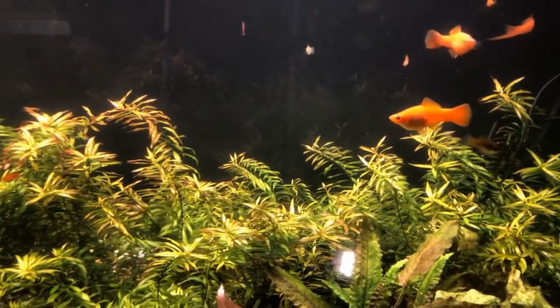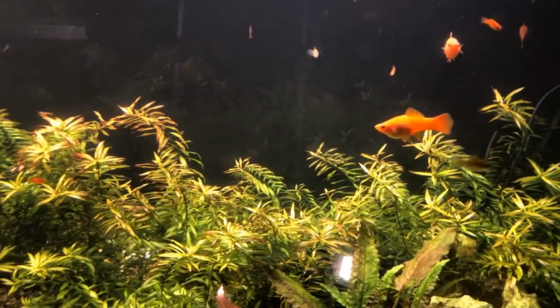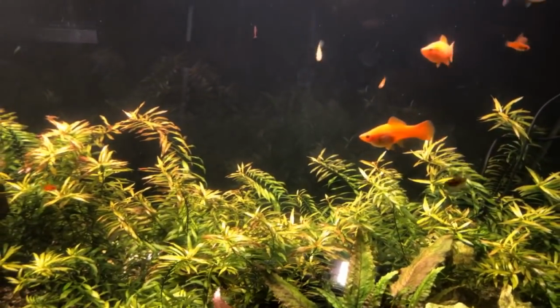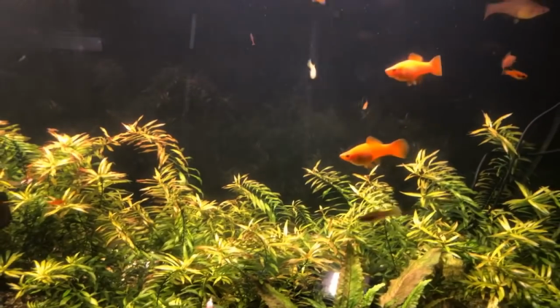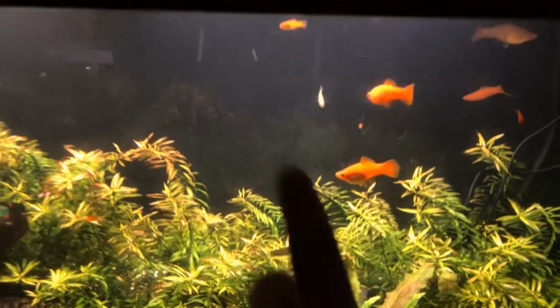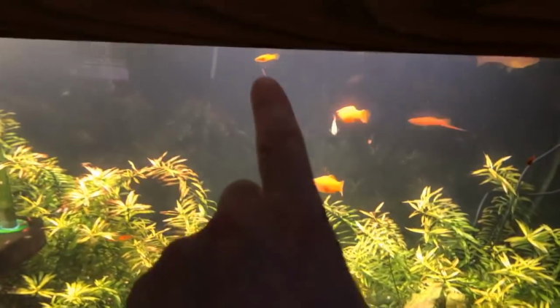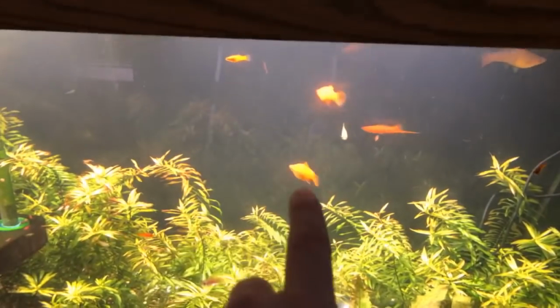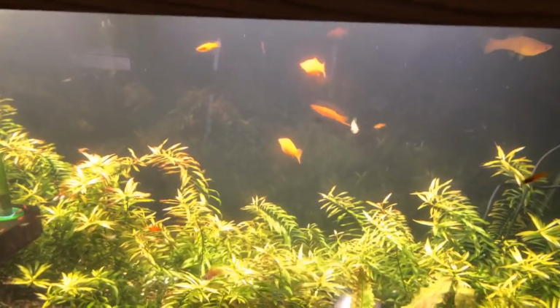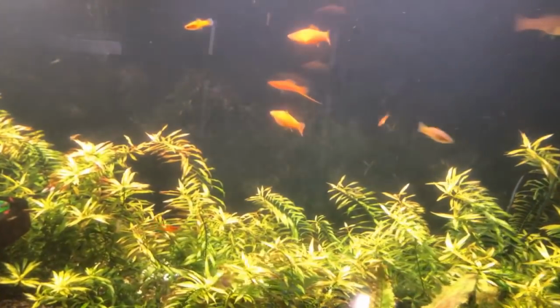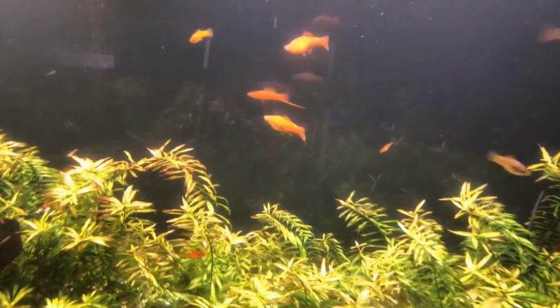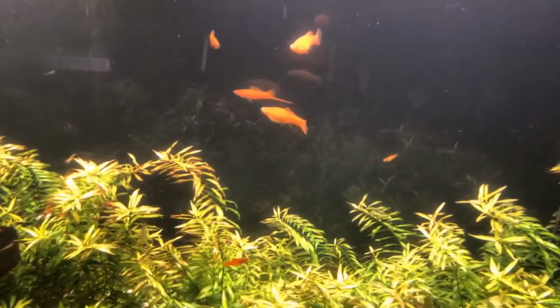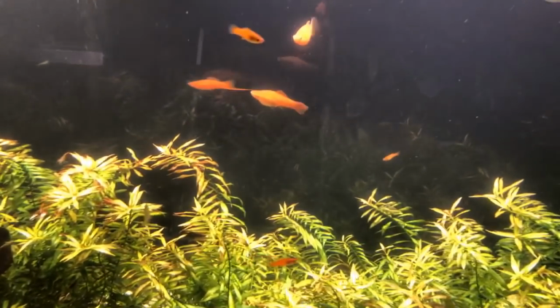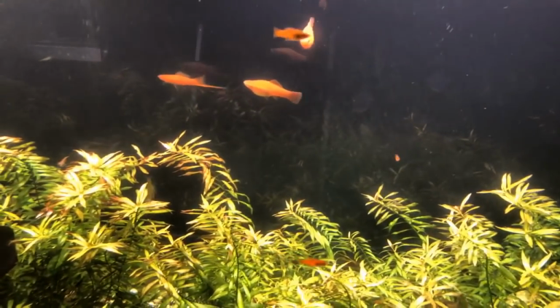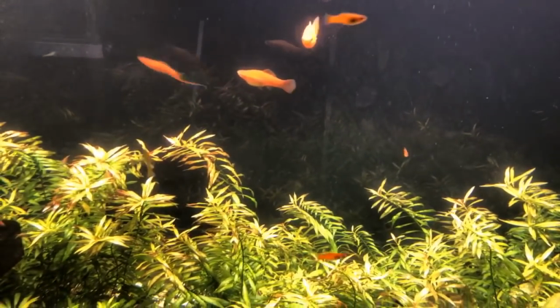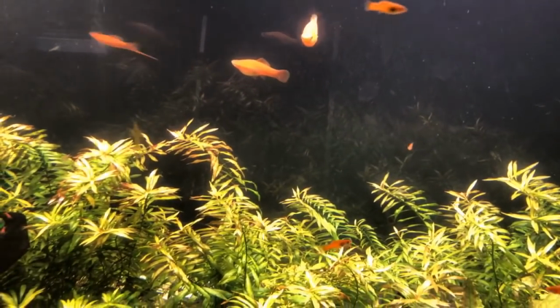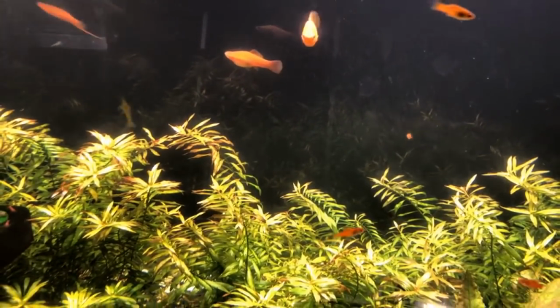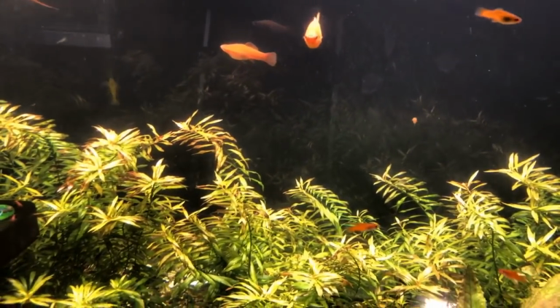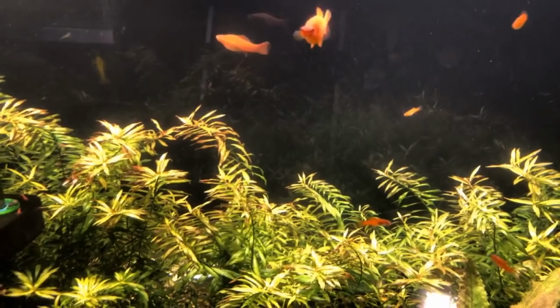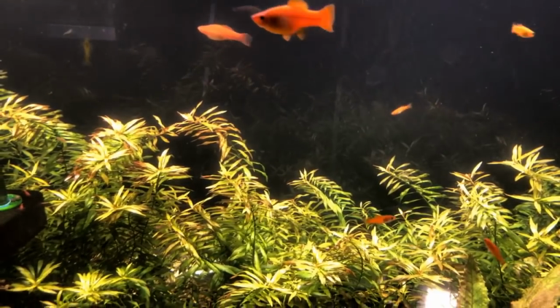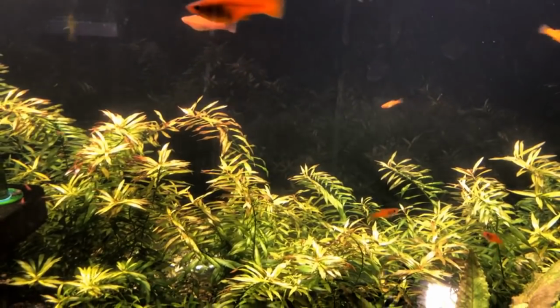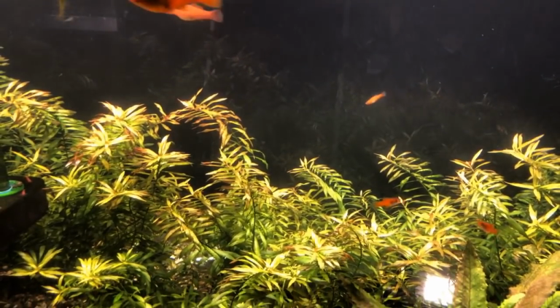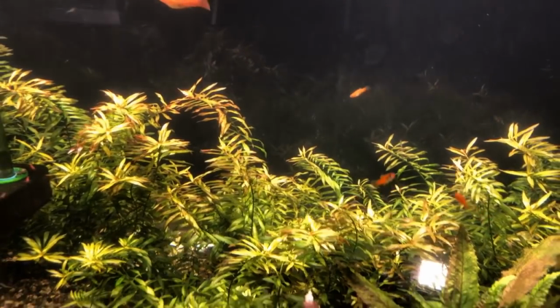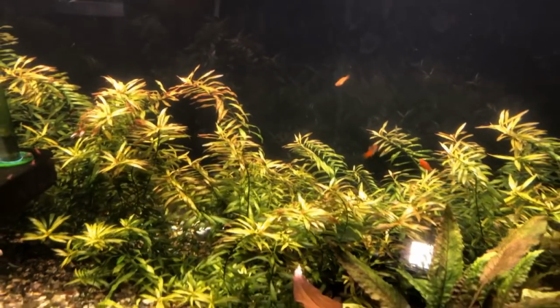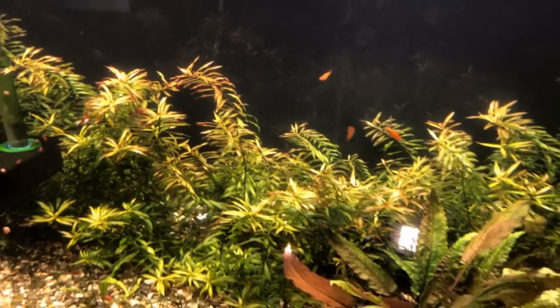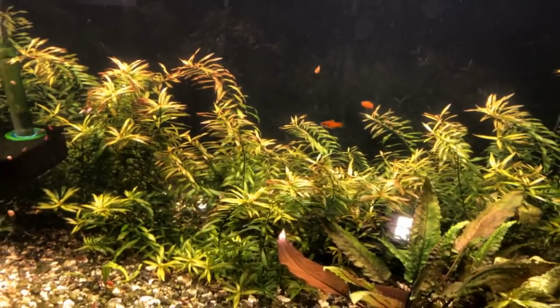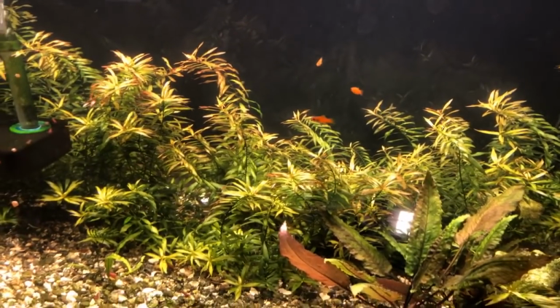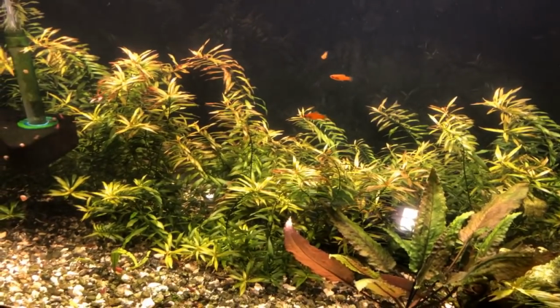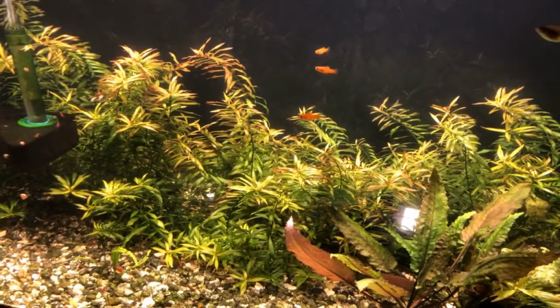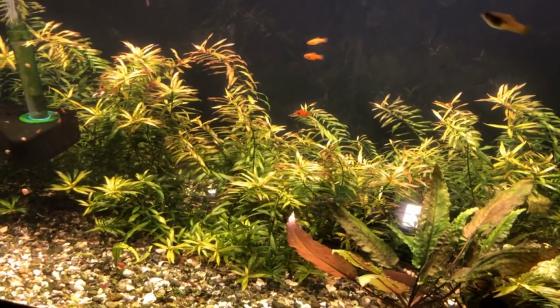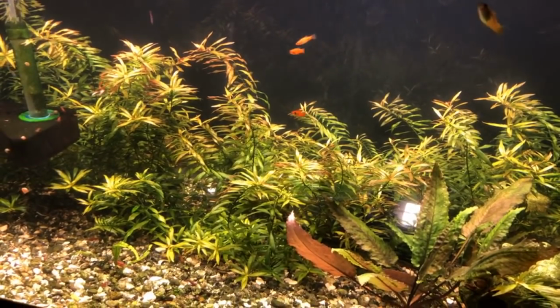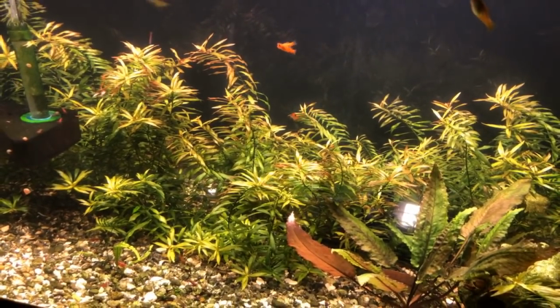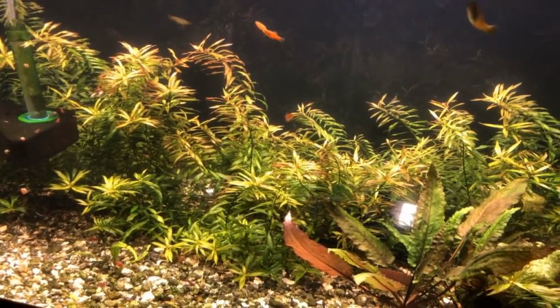I'm surprised how well these shrimp have been doing with these swordtails.